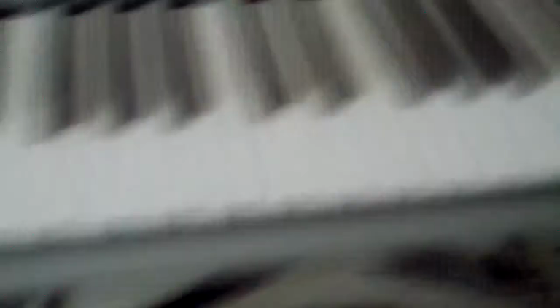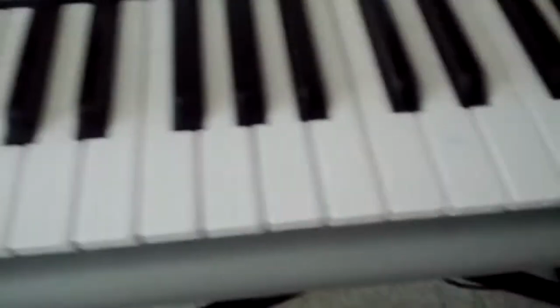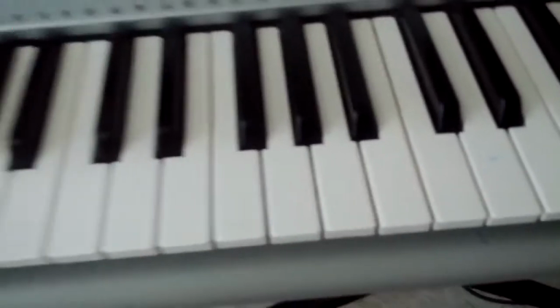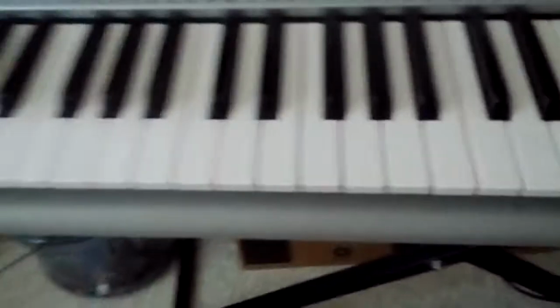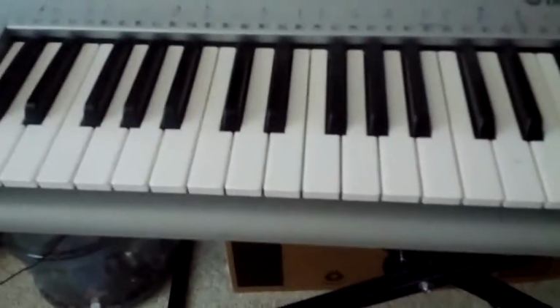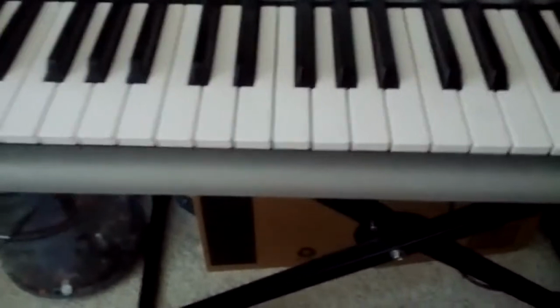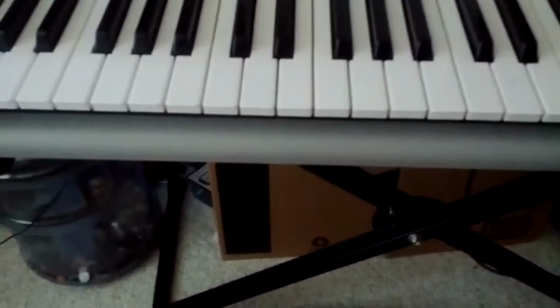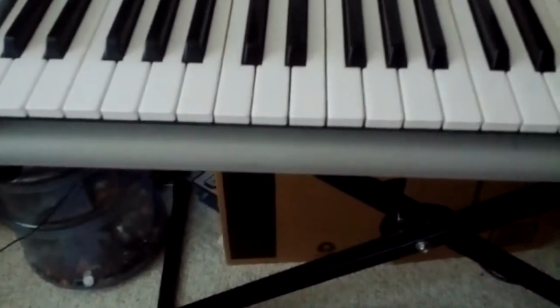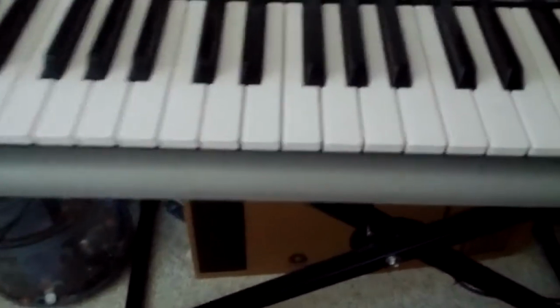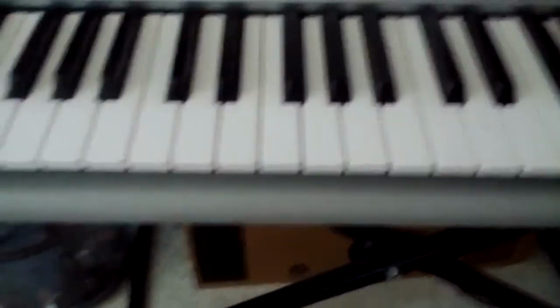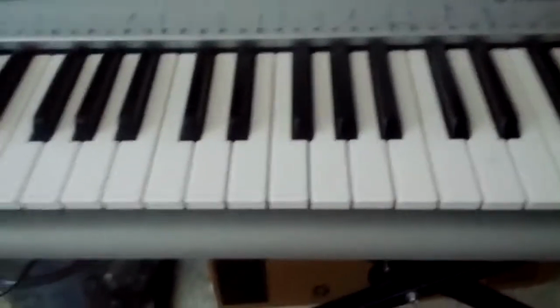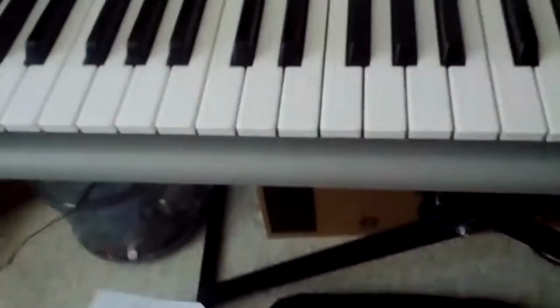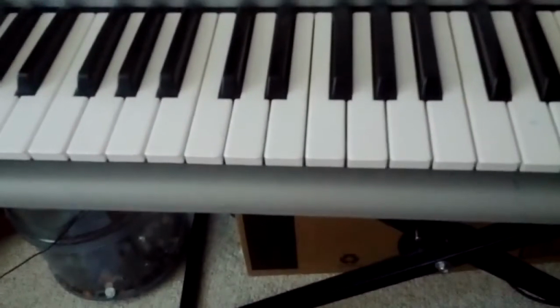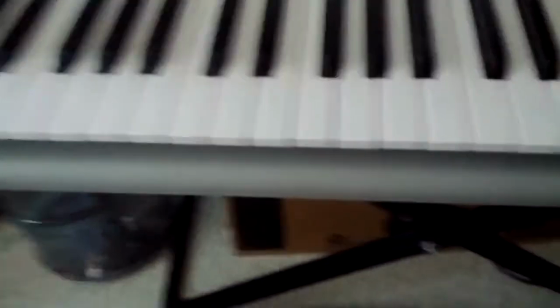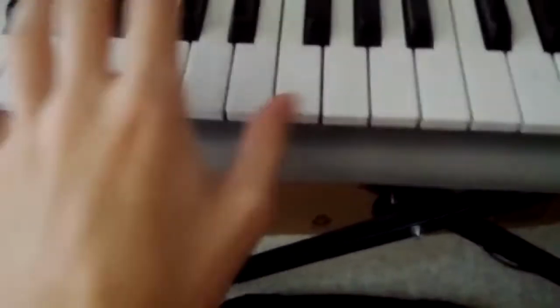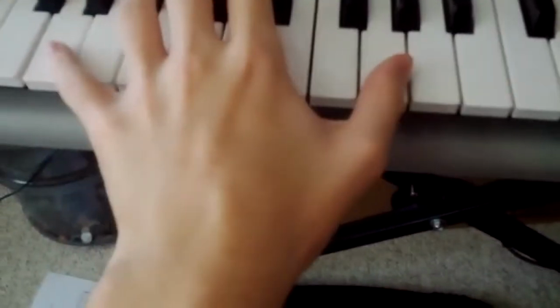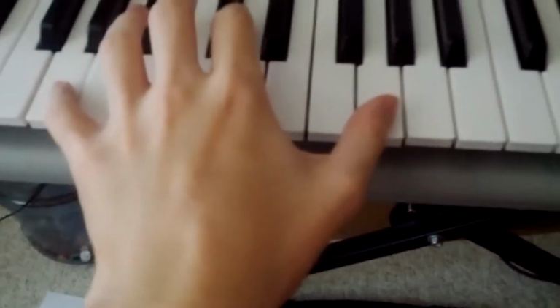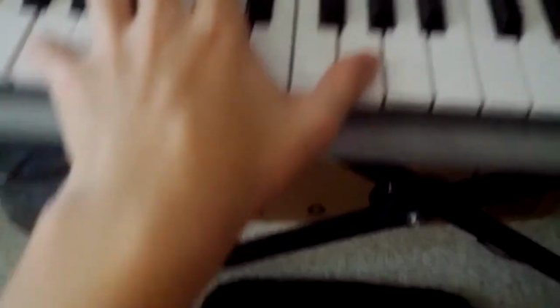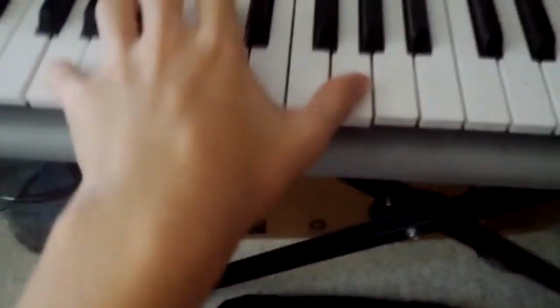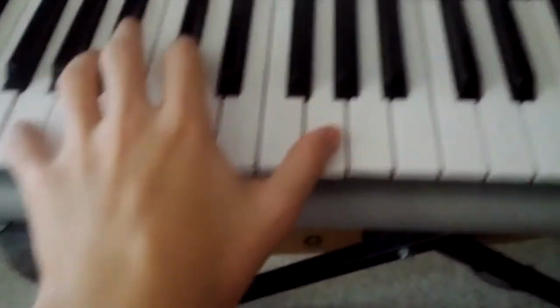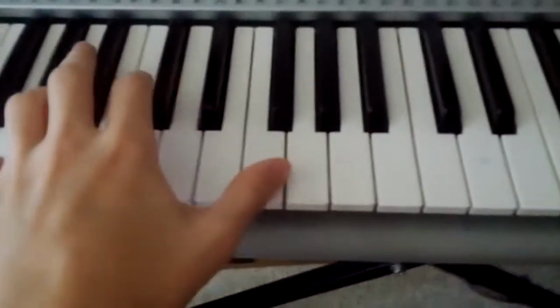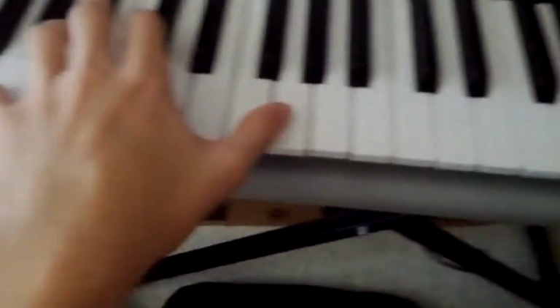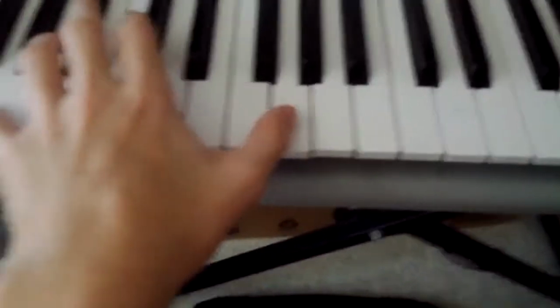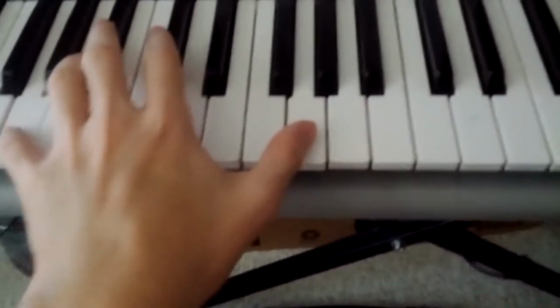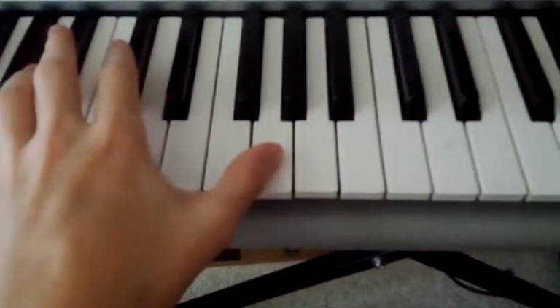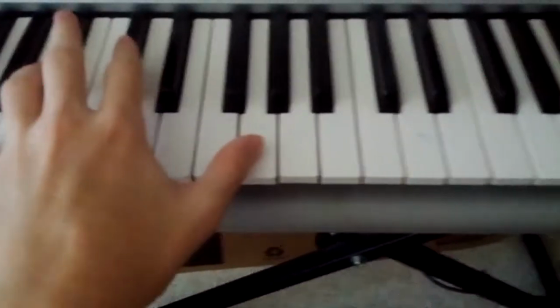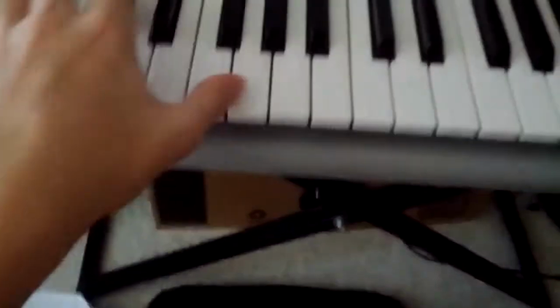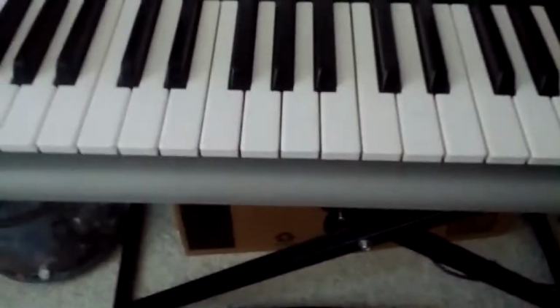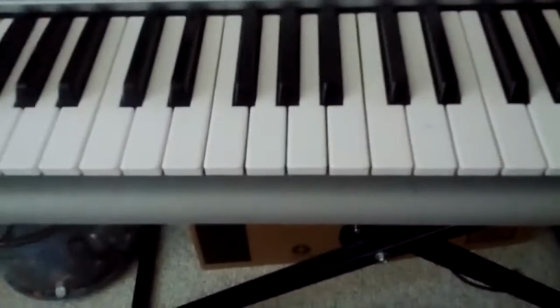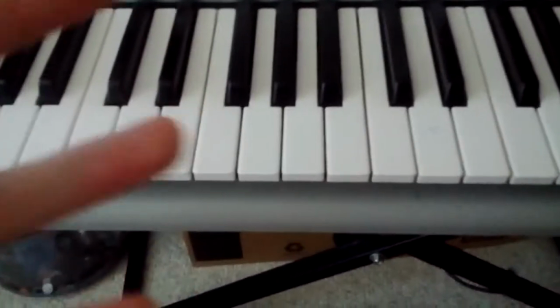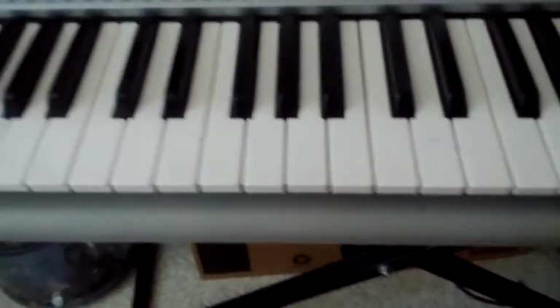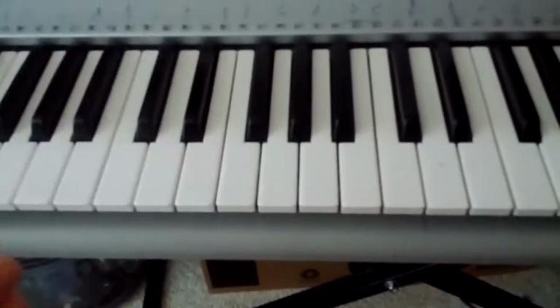We're gonna do the left hand now. This left hand's a little bit more complicated, but it does sound a lot better once you get used to it. All you have to do is listen to the song a bunch of times and then listen to this video and figure out what I'm saying.